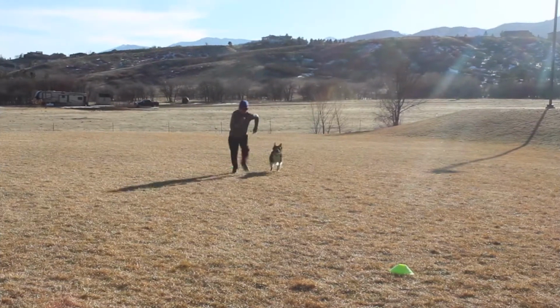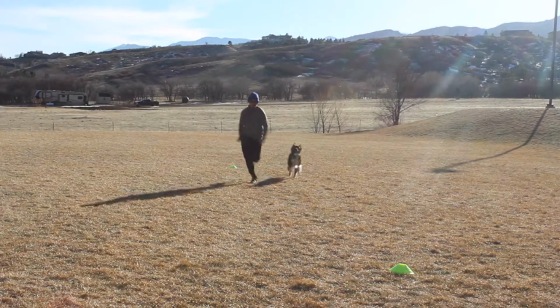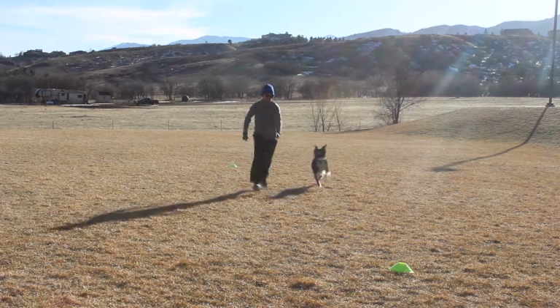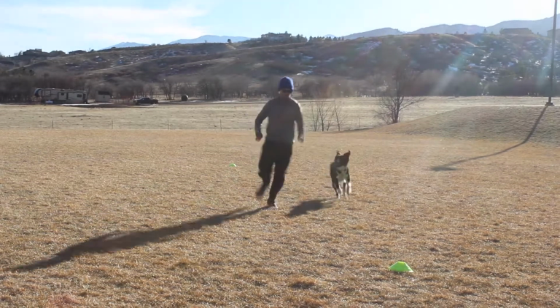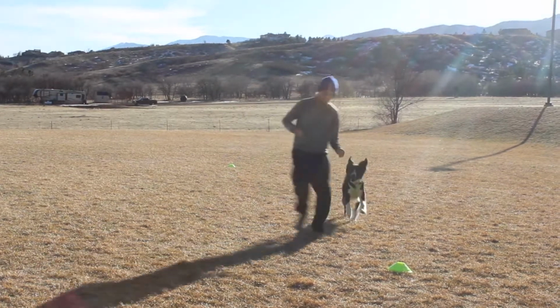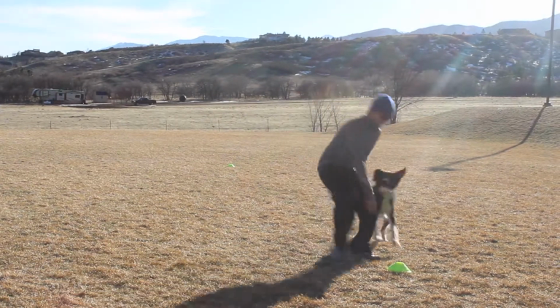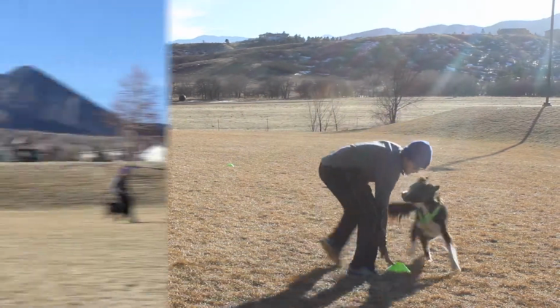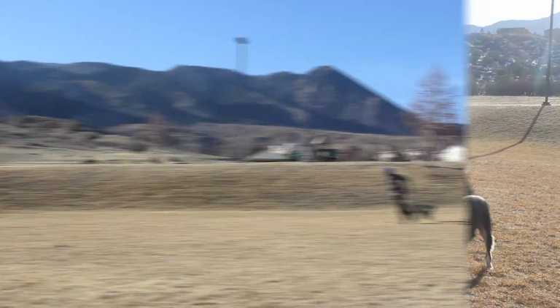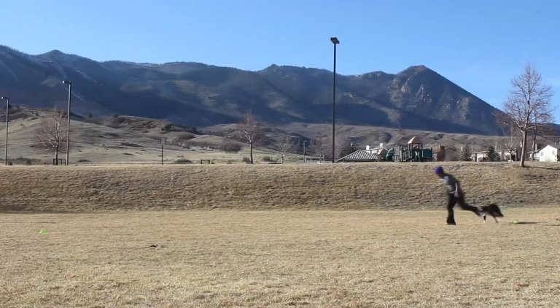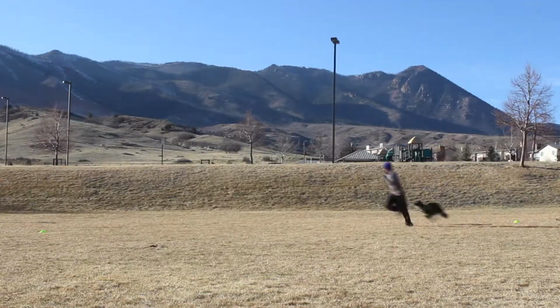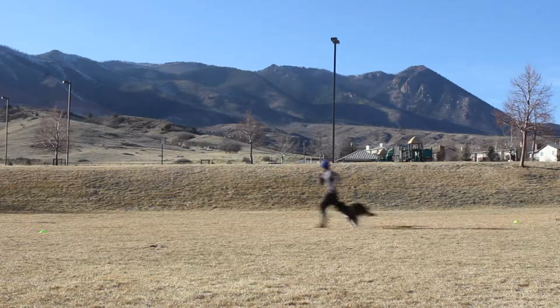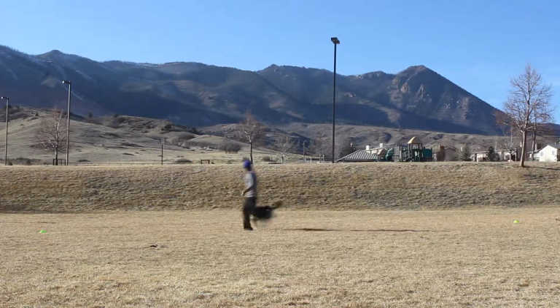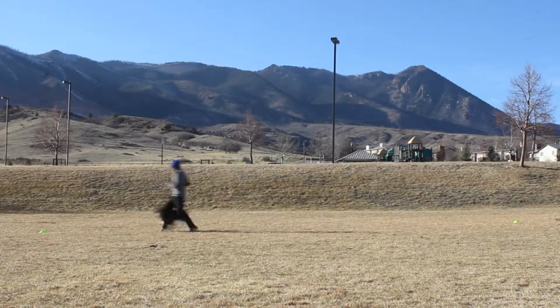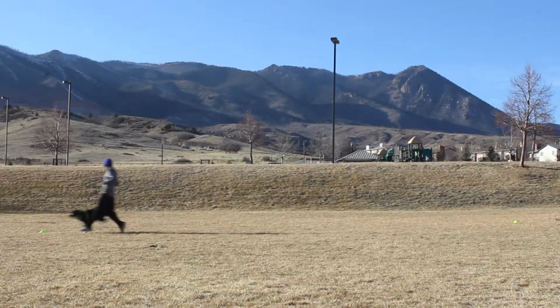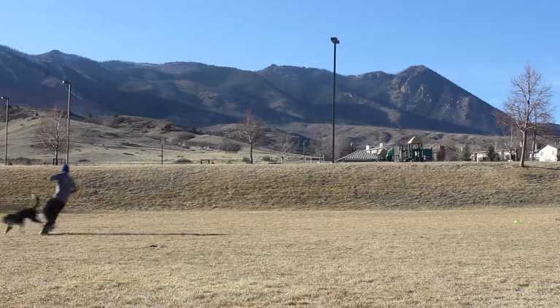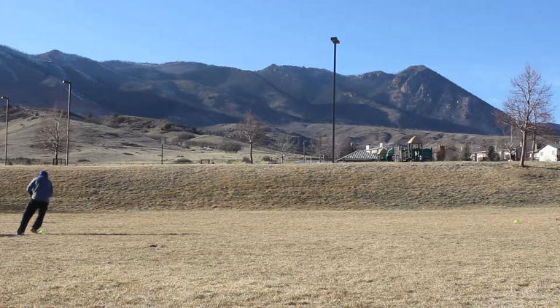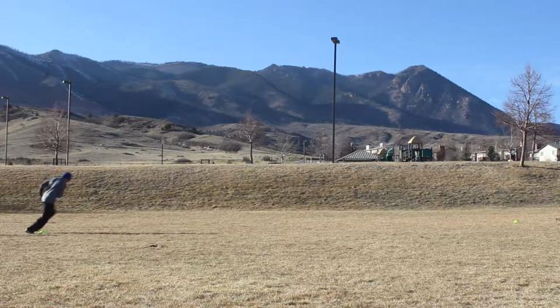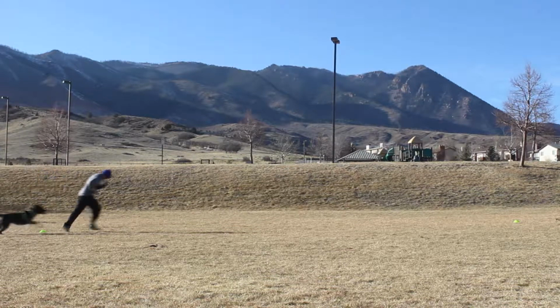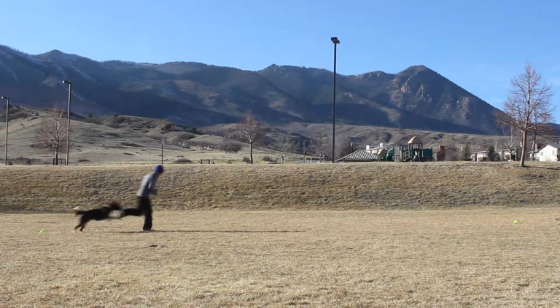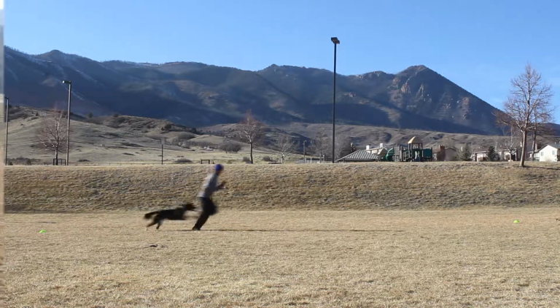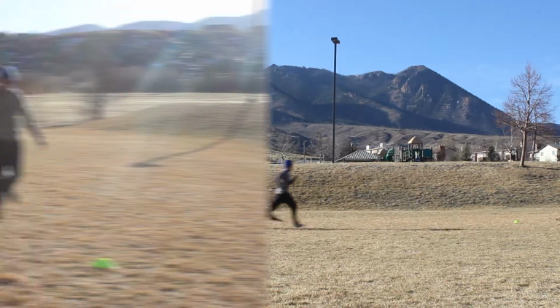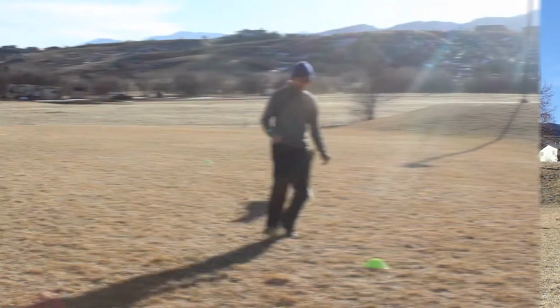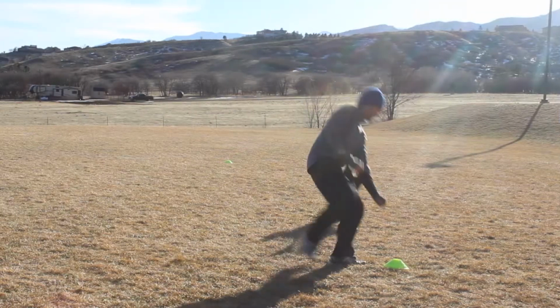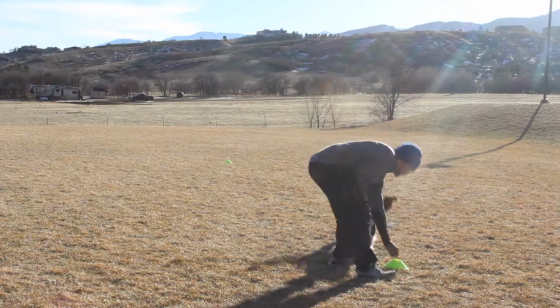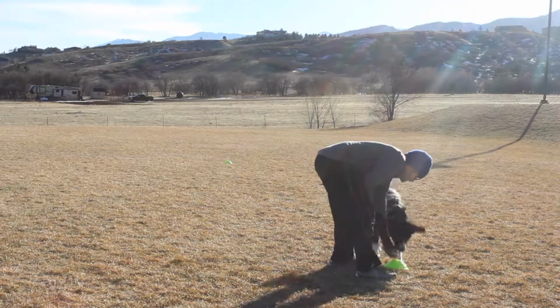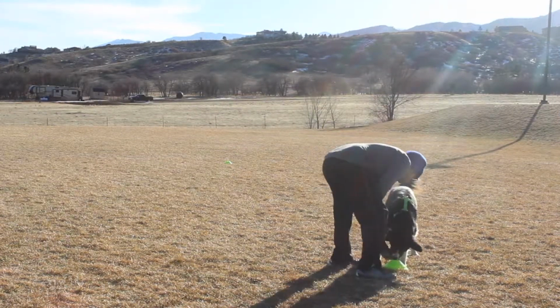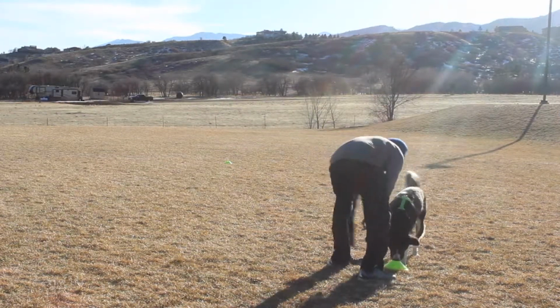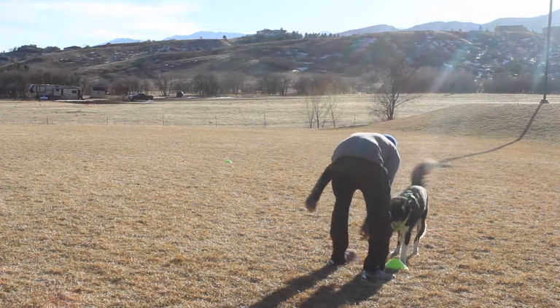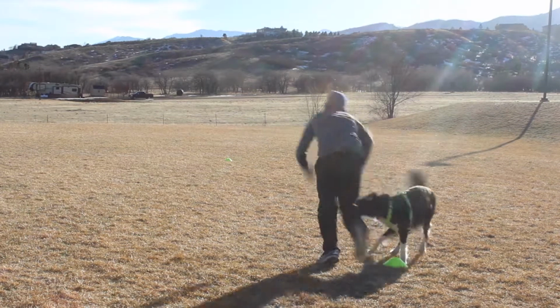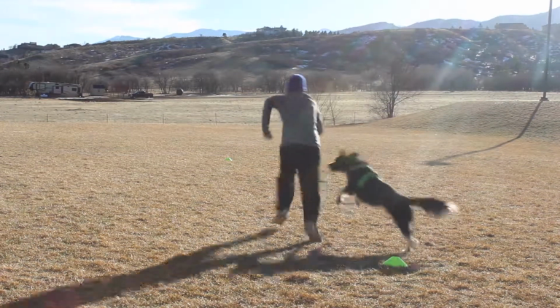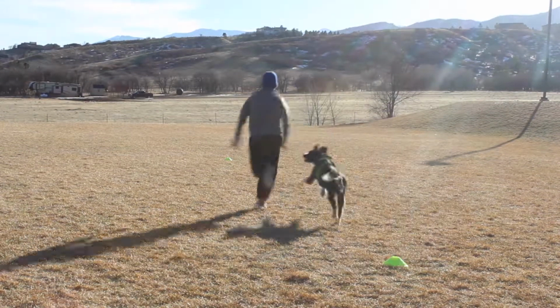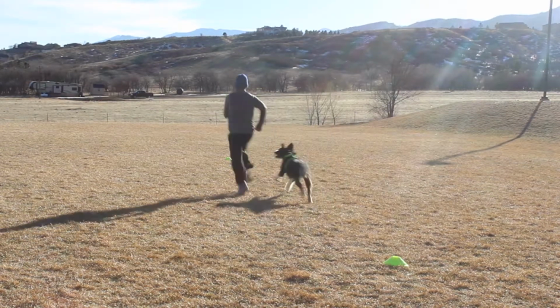The key to good sprints with your dog is to have a good start and stop point. We used field cones and put them at opposite ends of the field and ran as fast as we could. And look here — Vader caught on quick.